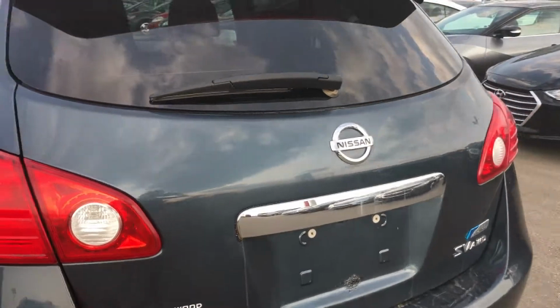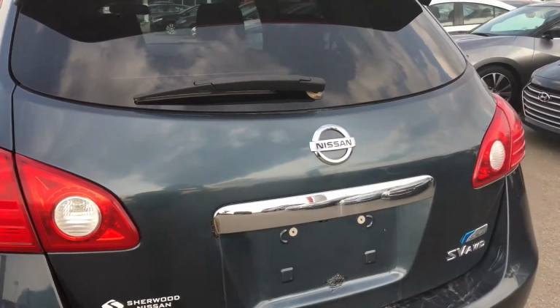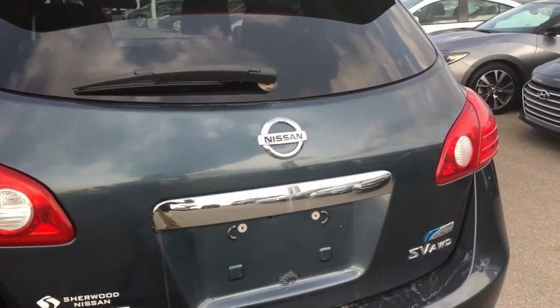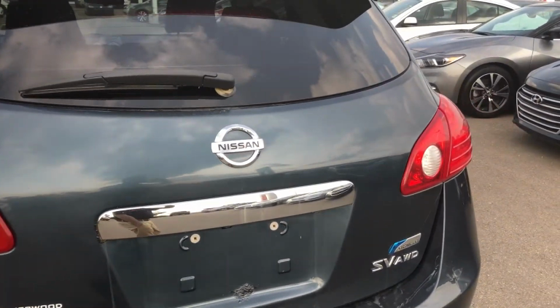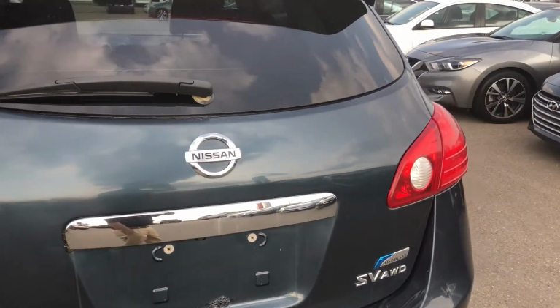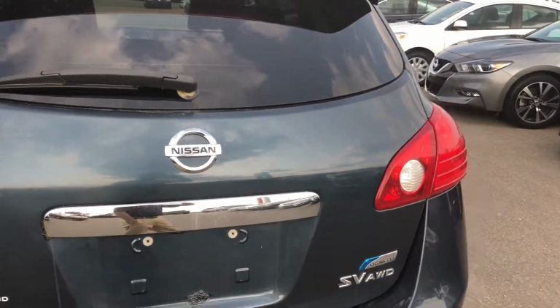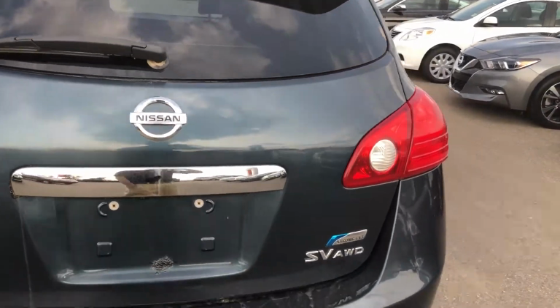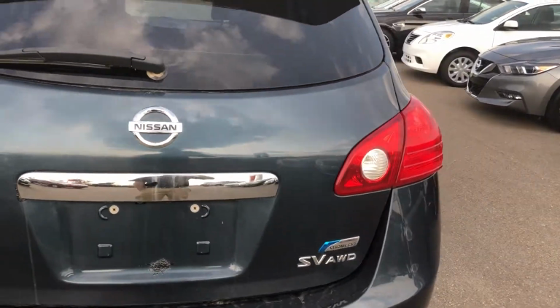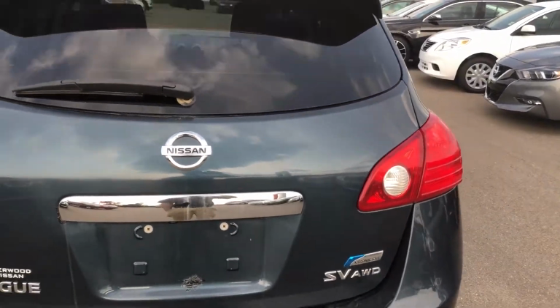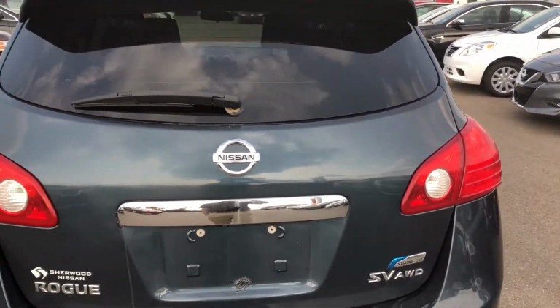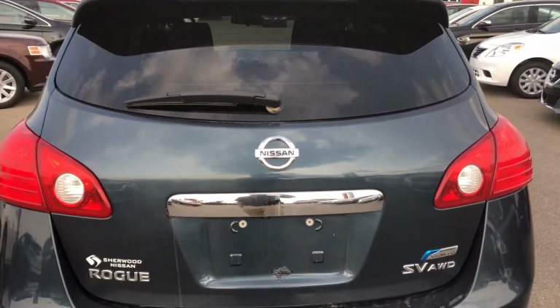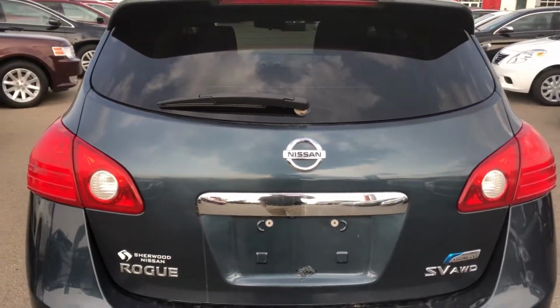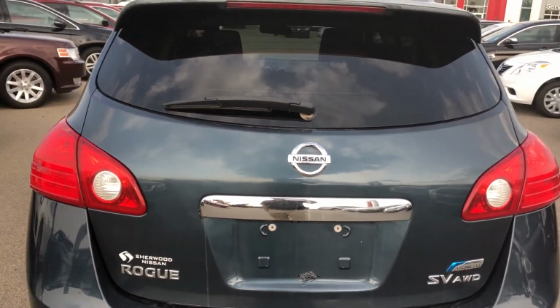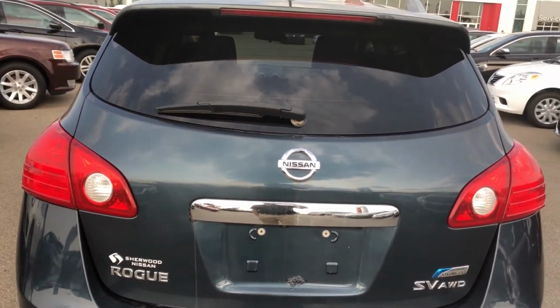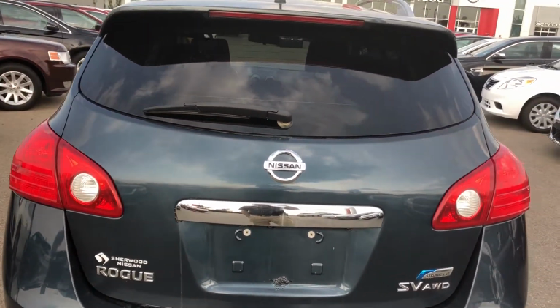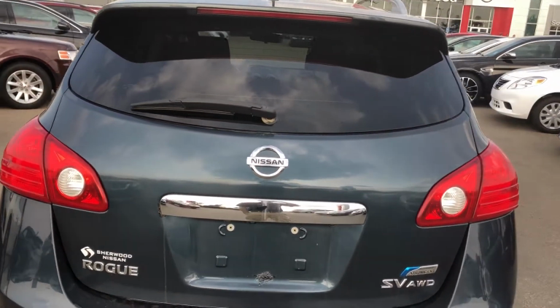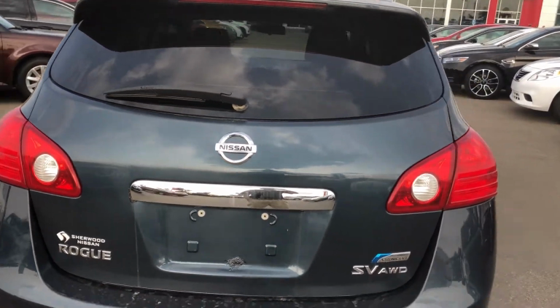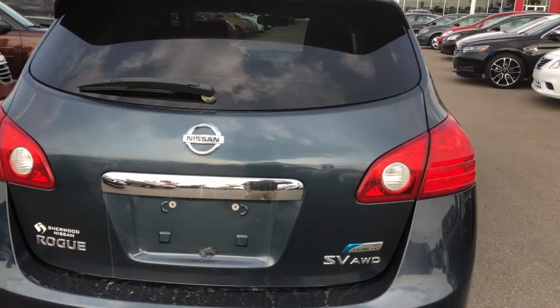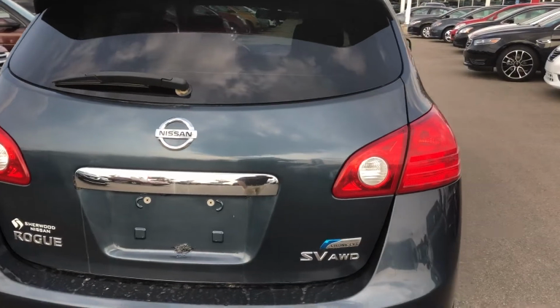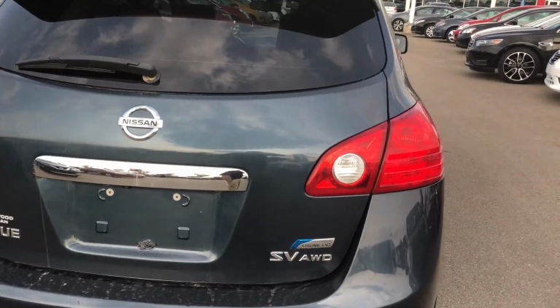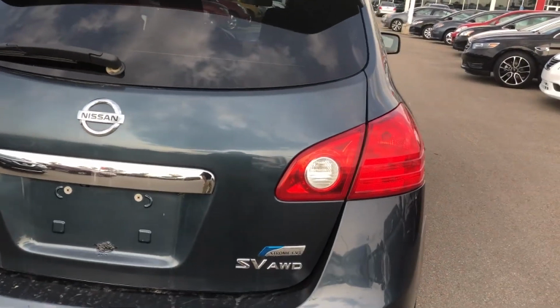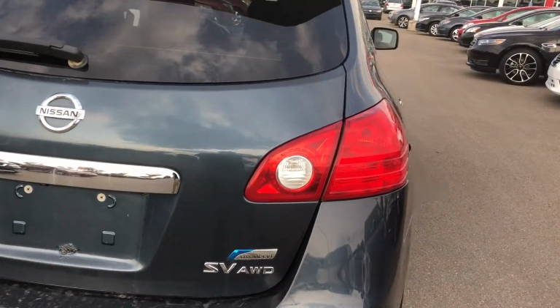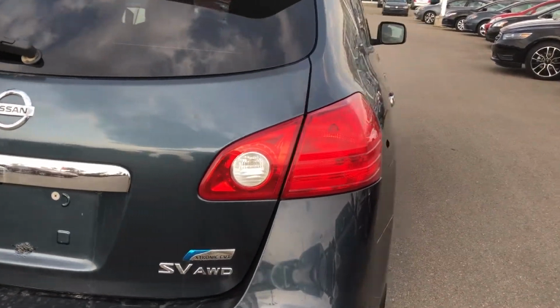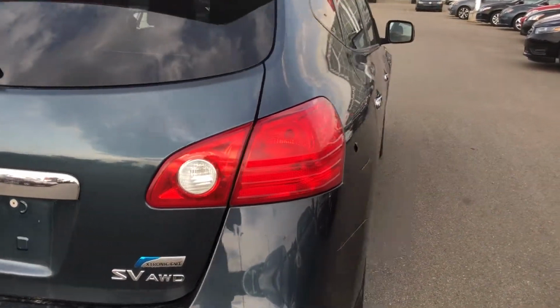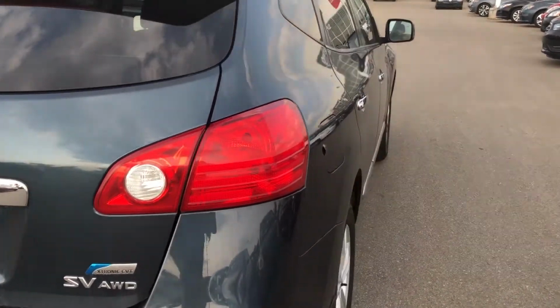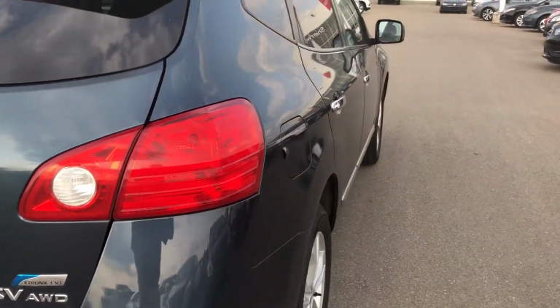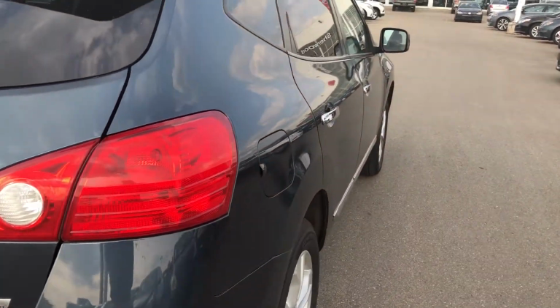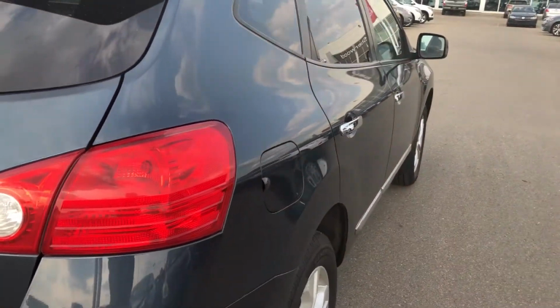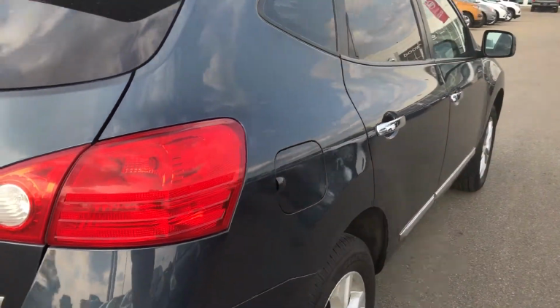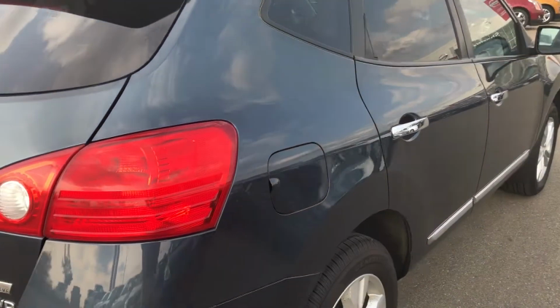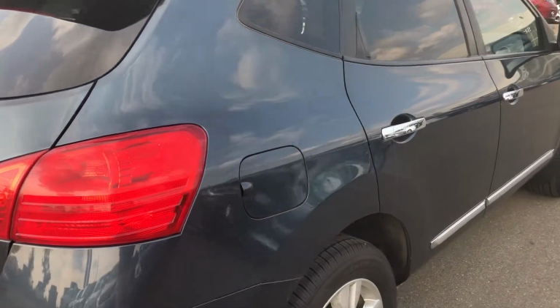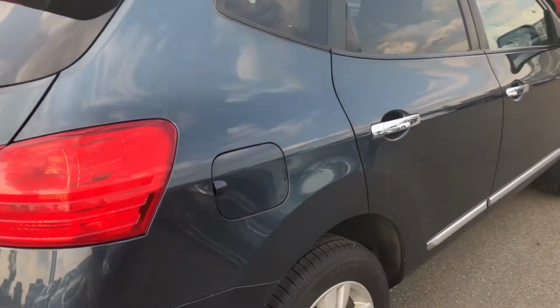Here's the back — got a rear wiper as well. It's very good on gas also.